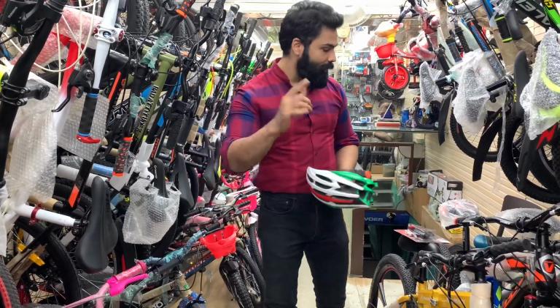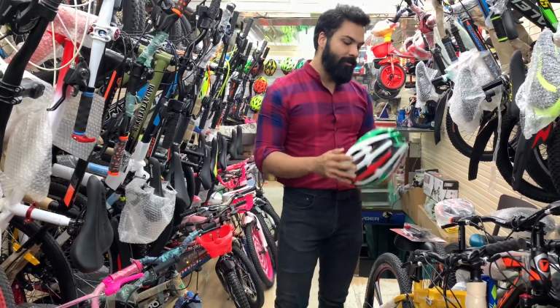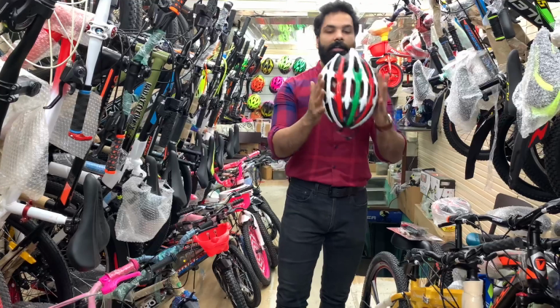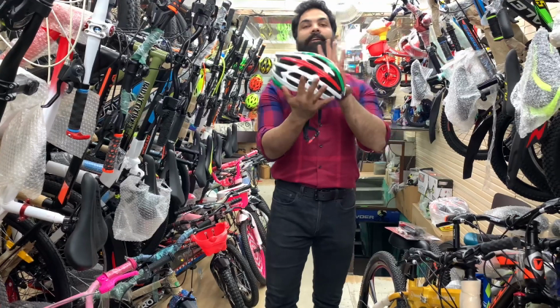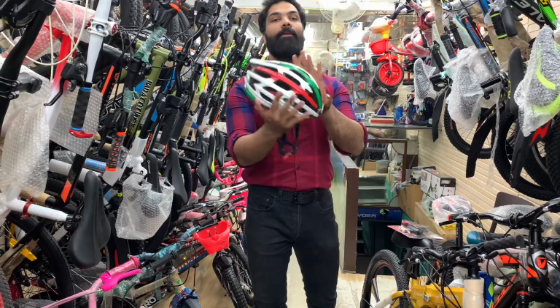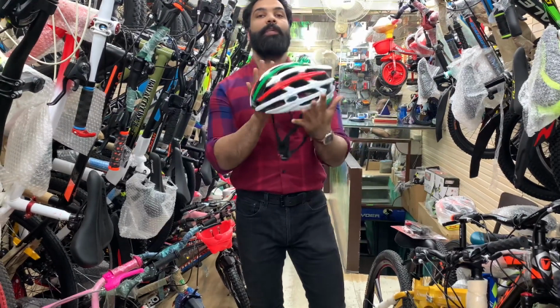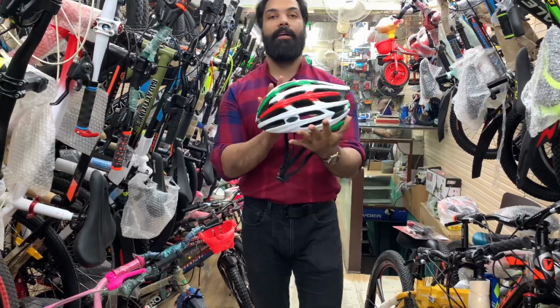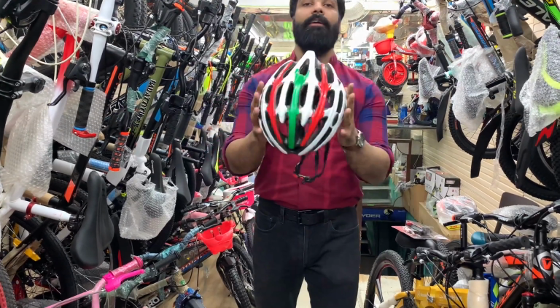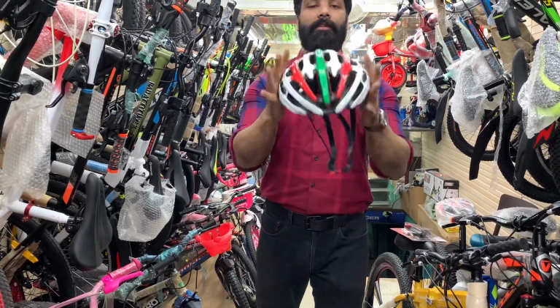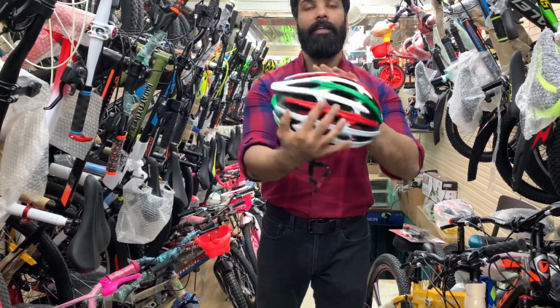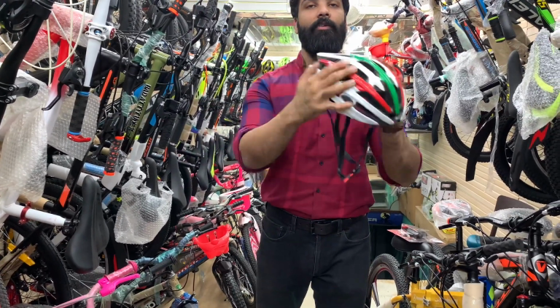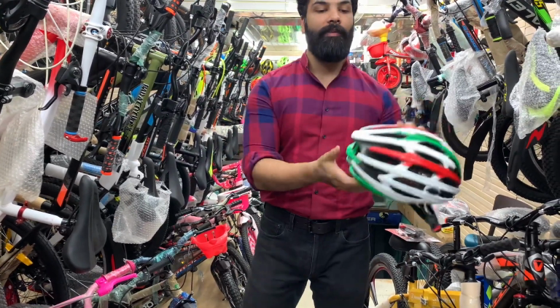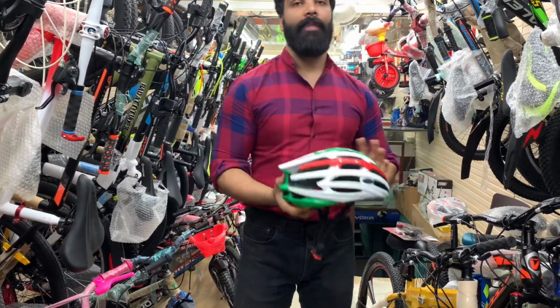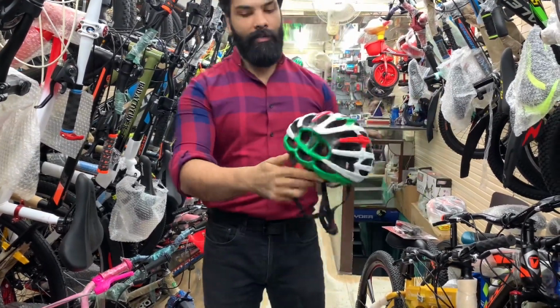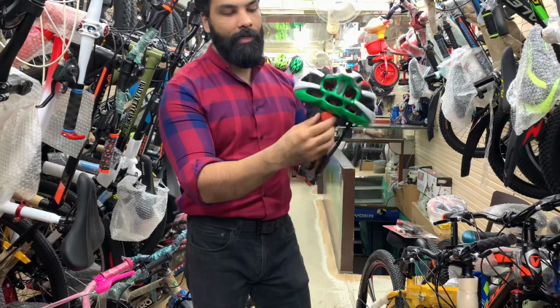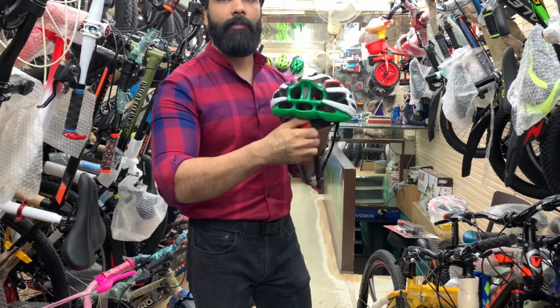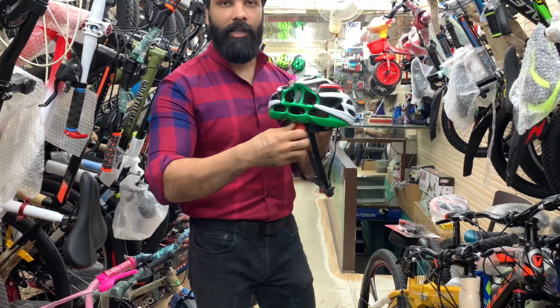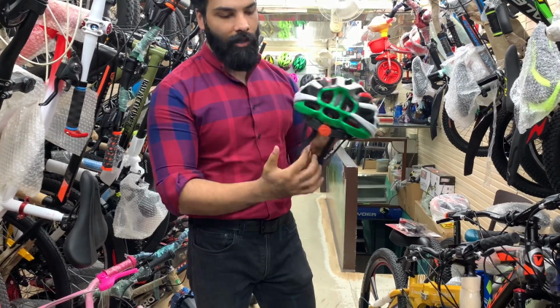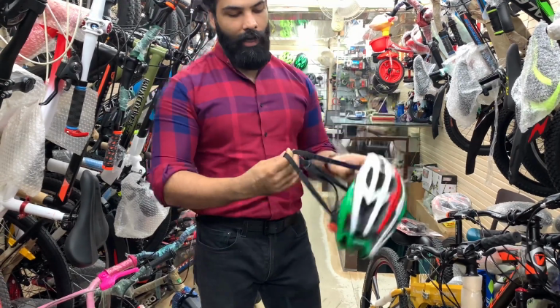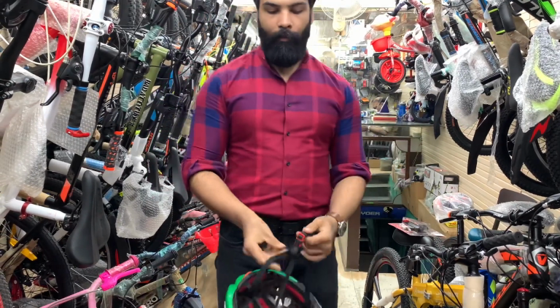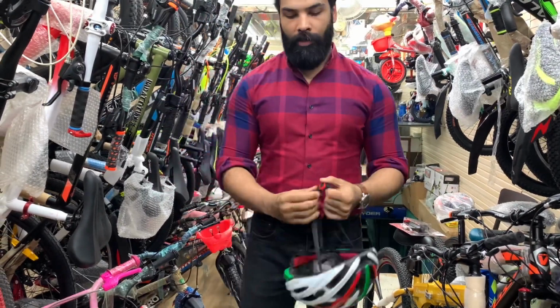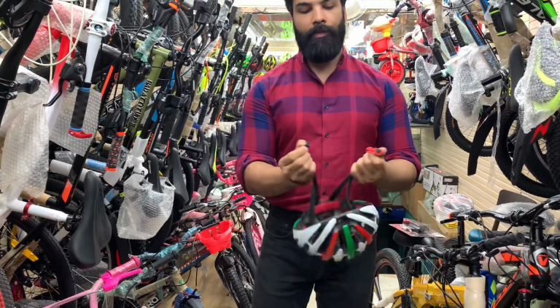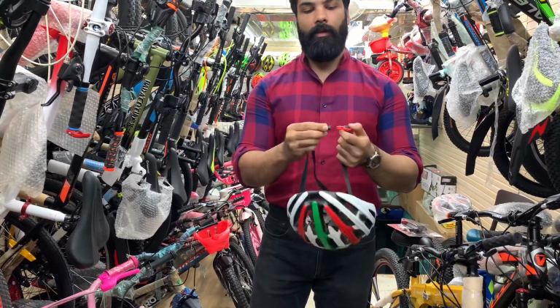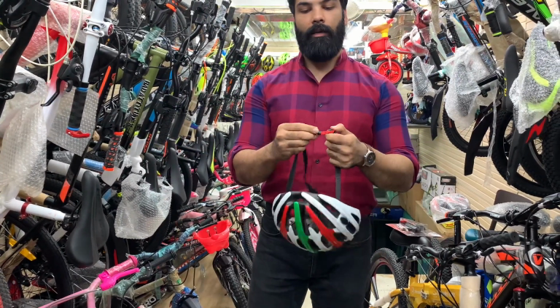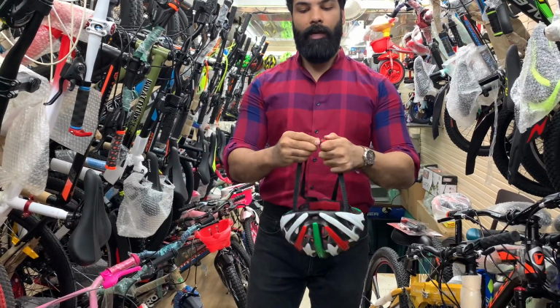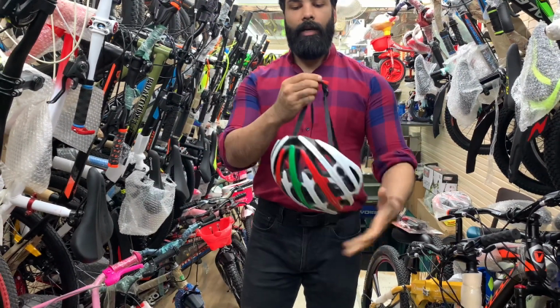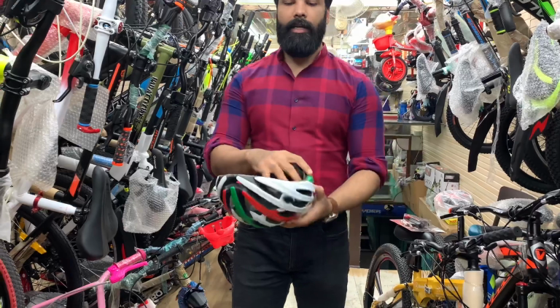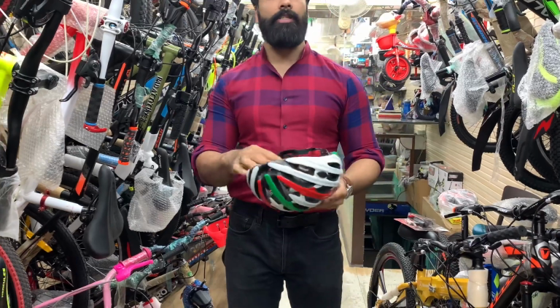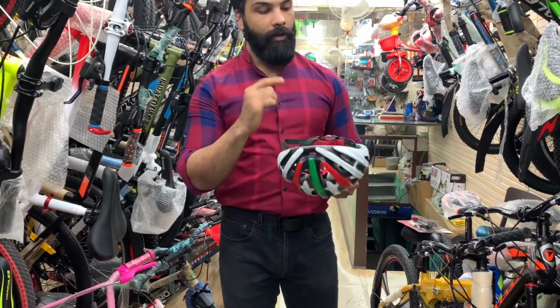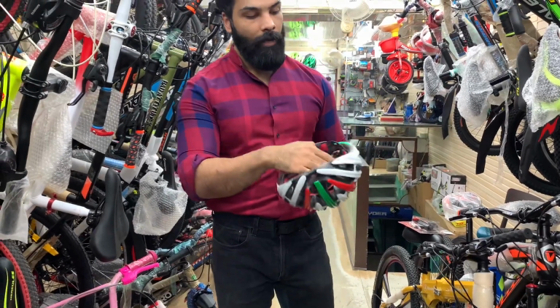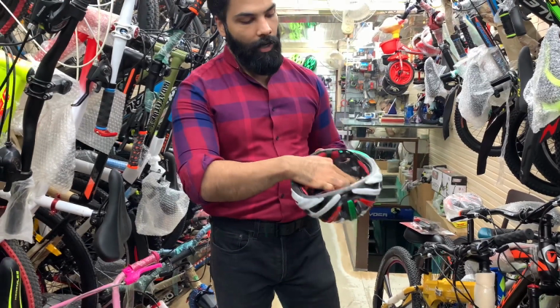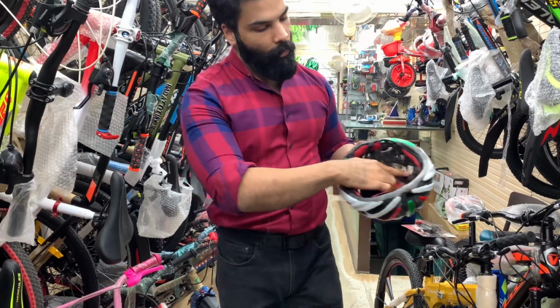The first item is the helmet — a tri-colored helmet which has been launched recently. It has an adjuster, straps, clip, and this is a 7-8 conformity standard.